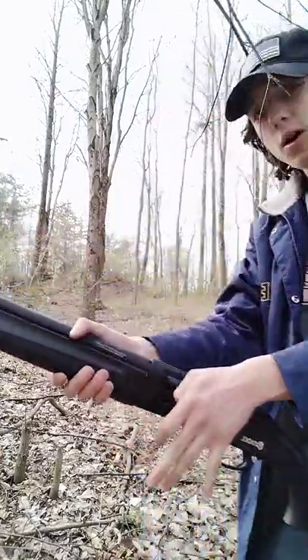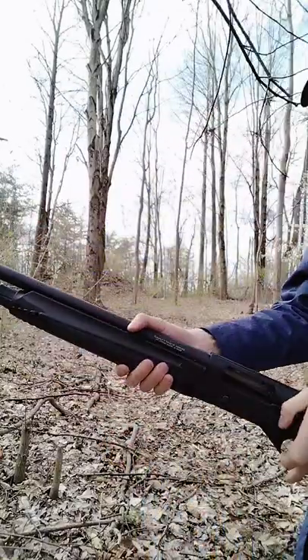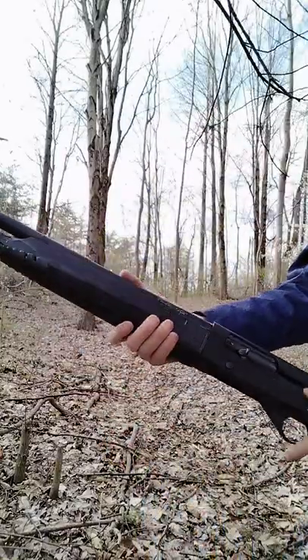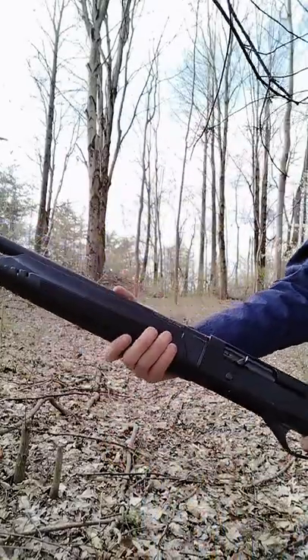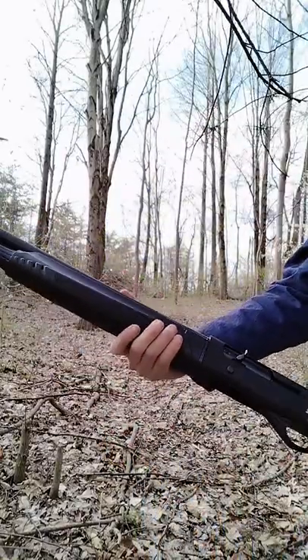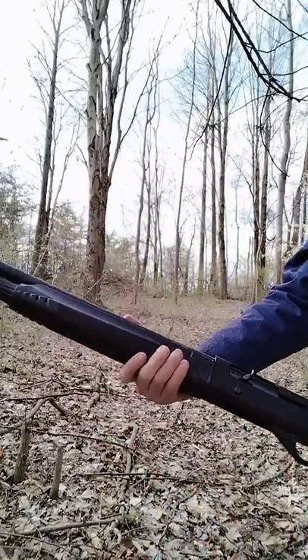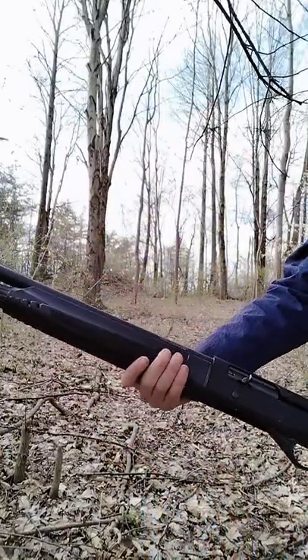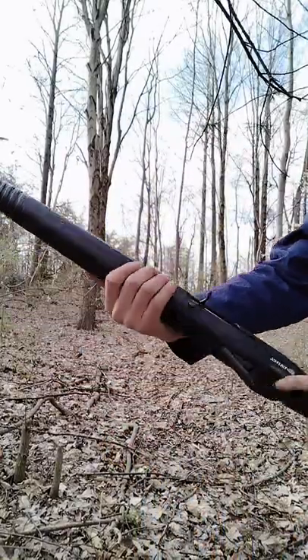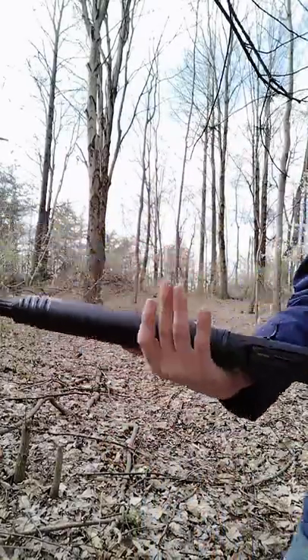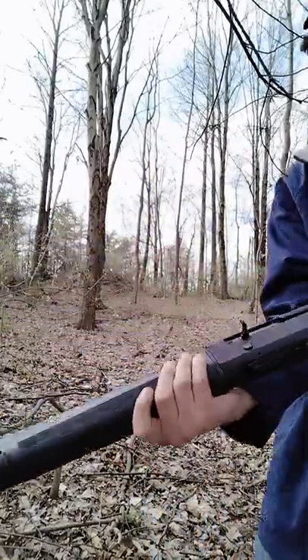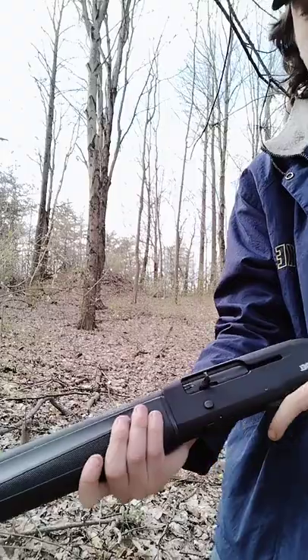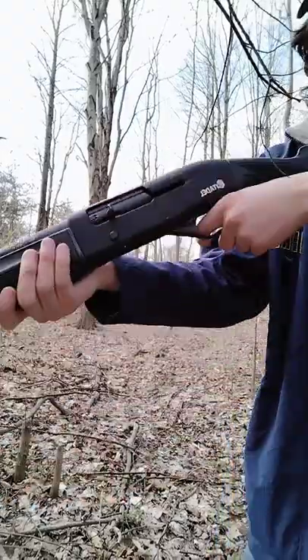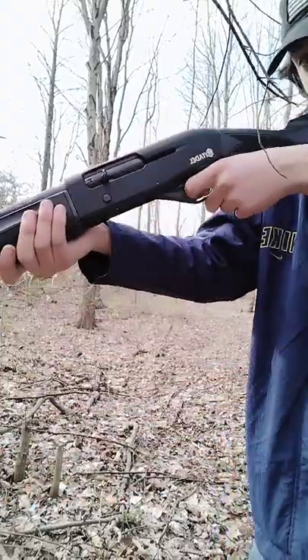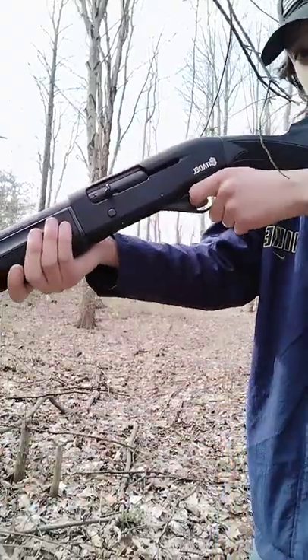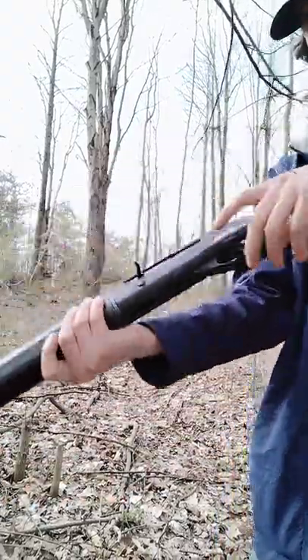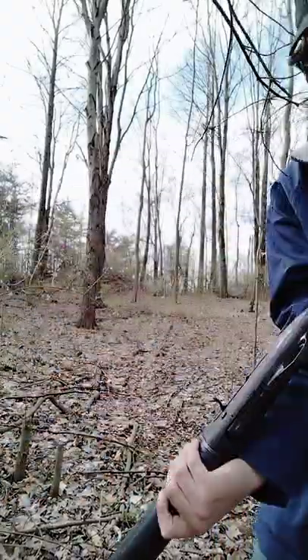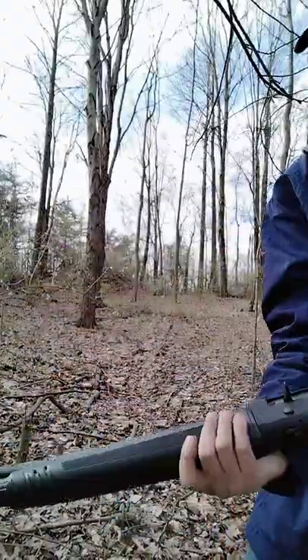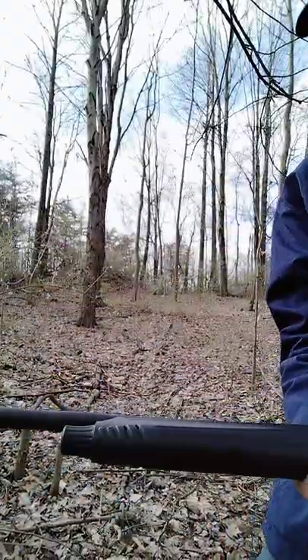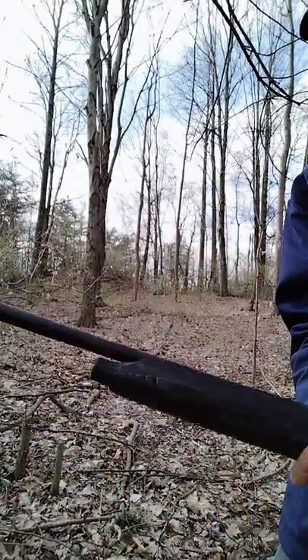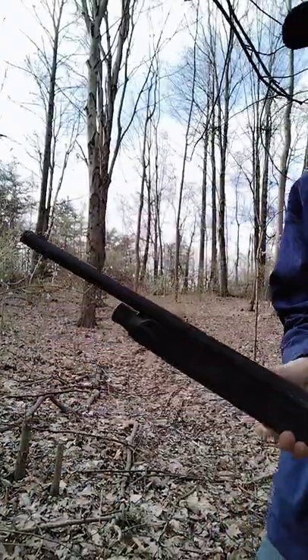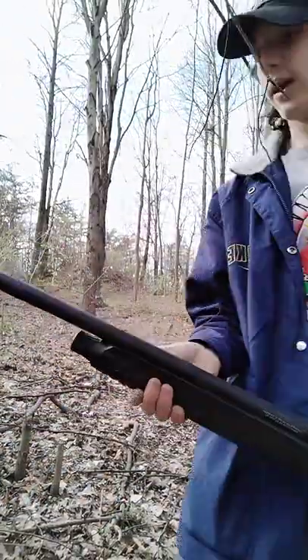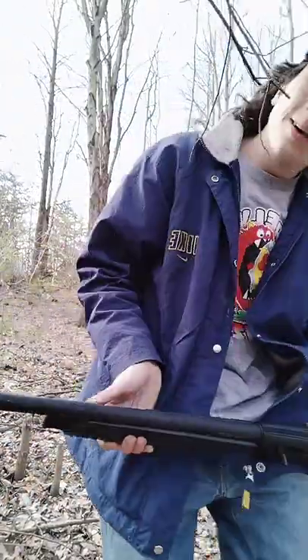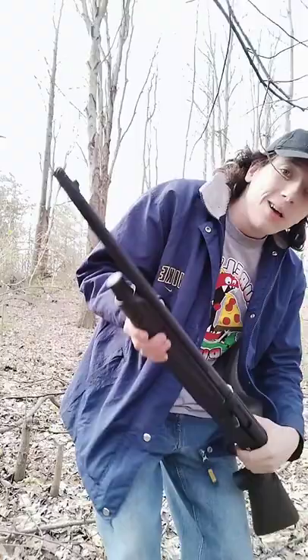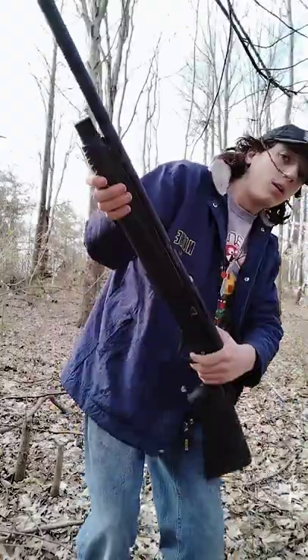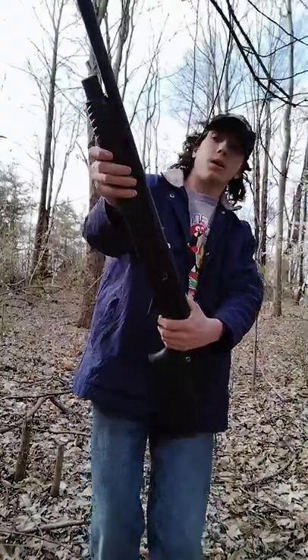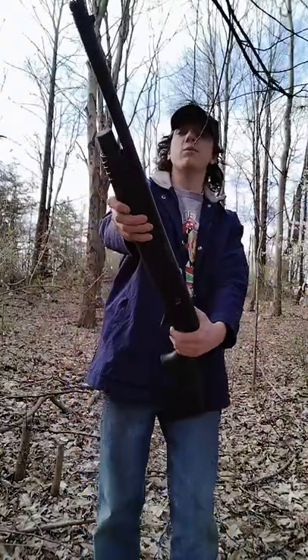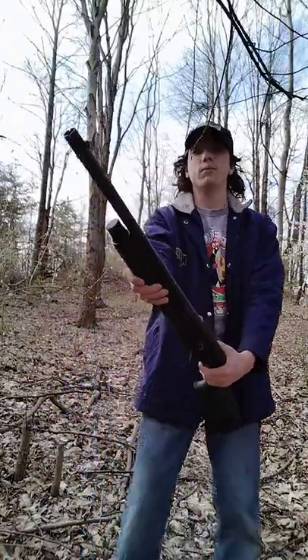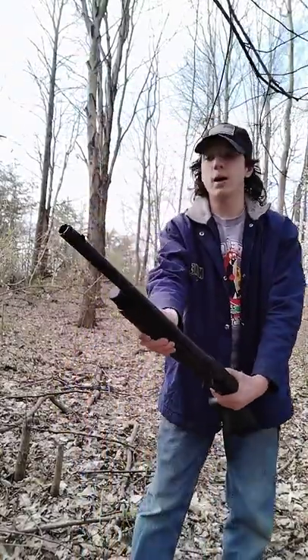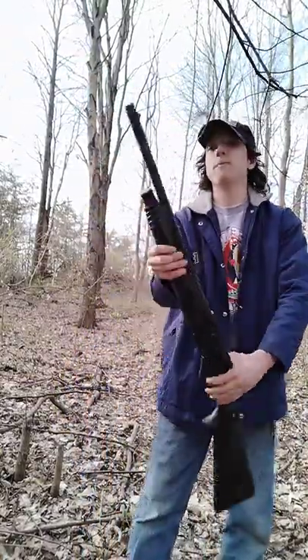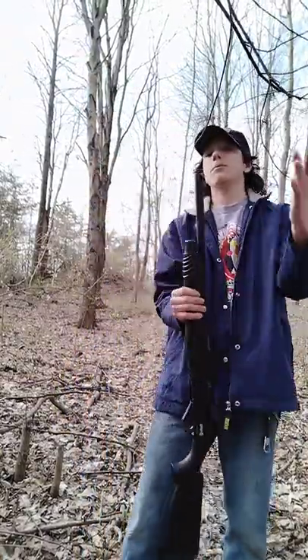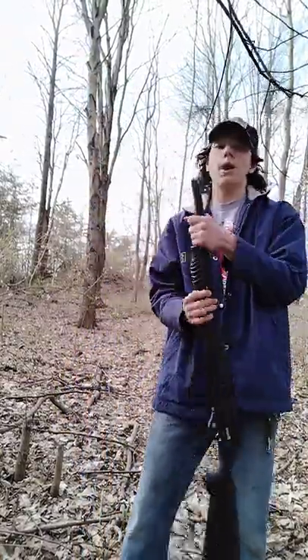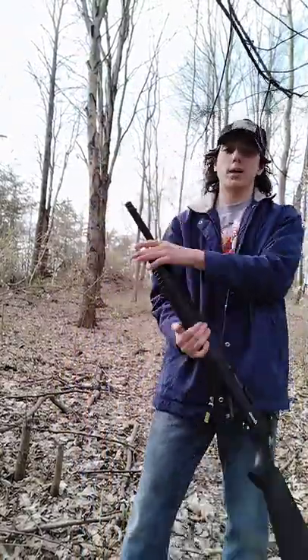Overall, it's got a 10-inch barrel. You probably could get a pistol grip for this, but I'm not going to put one on it. This is my coyote shotgun.